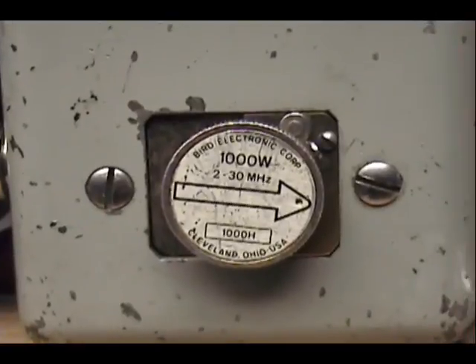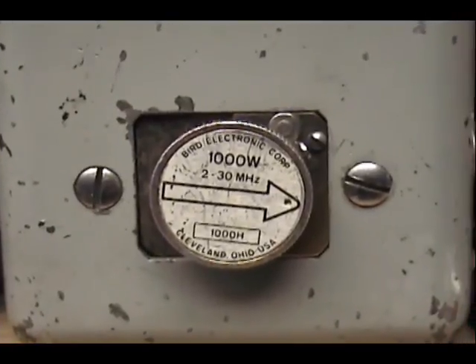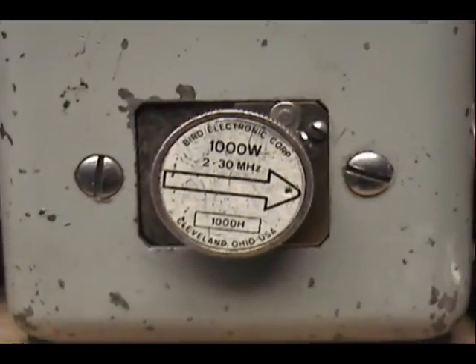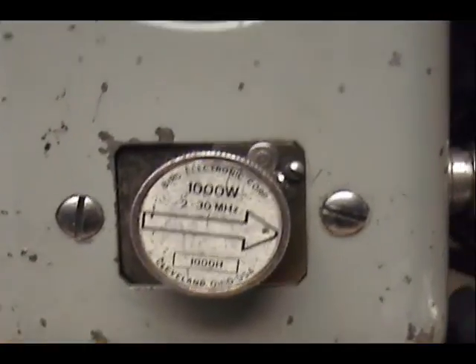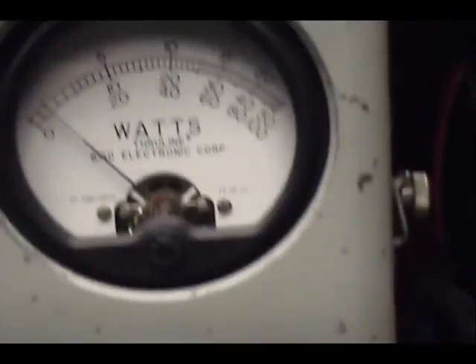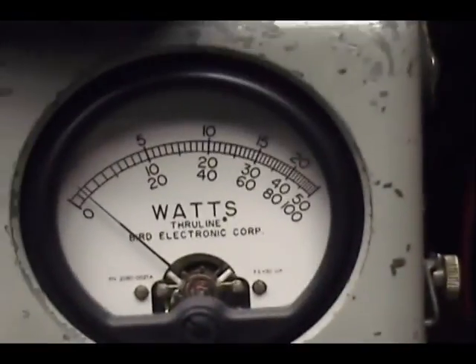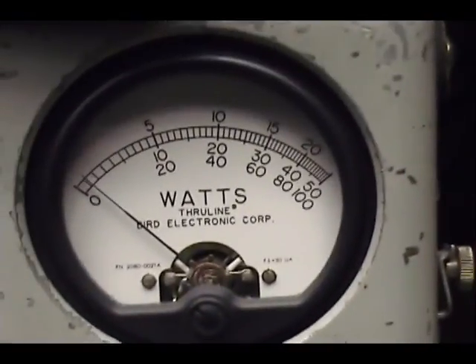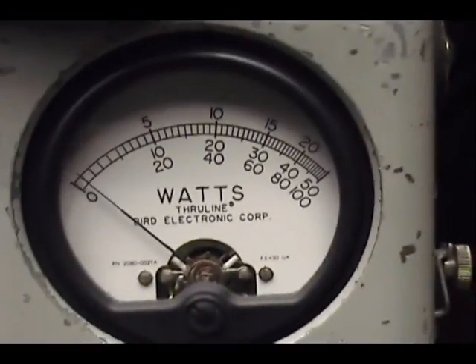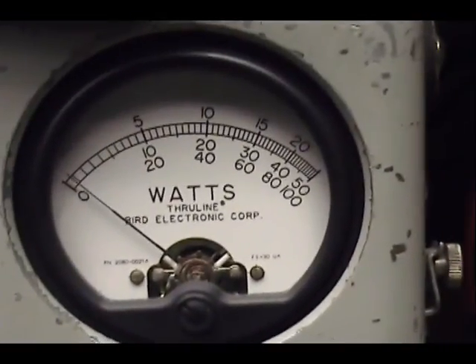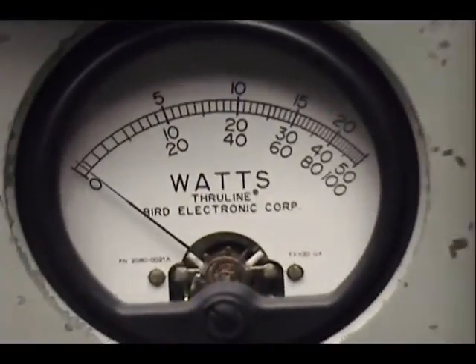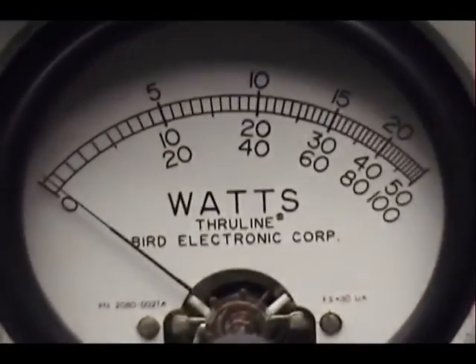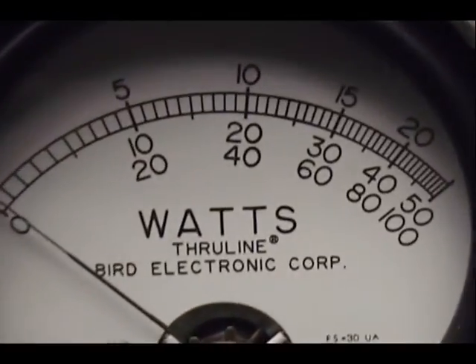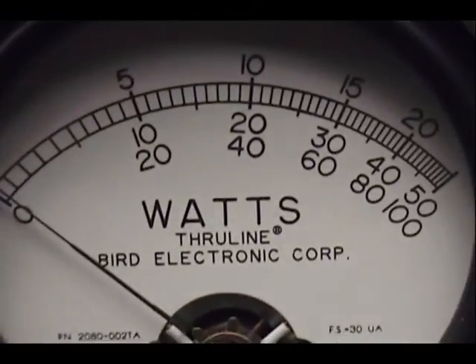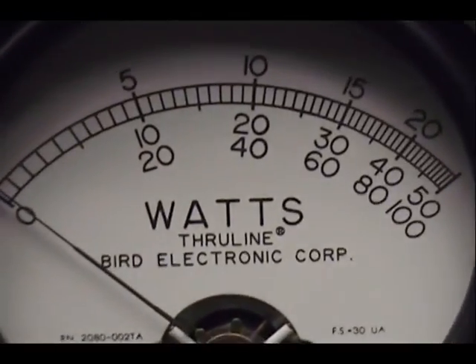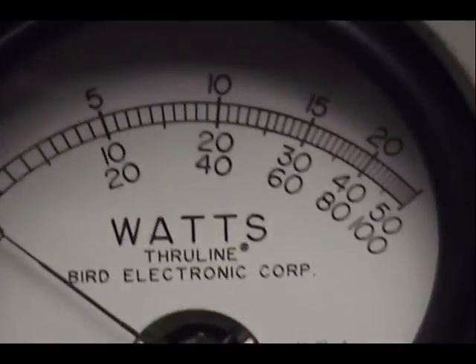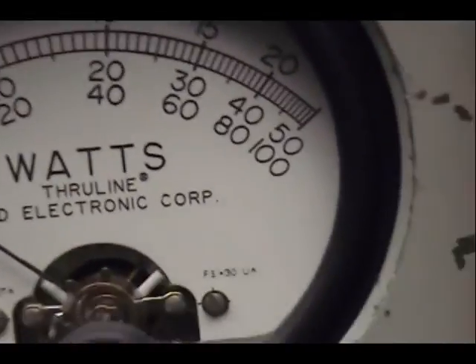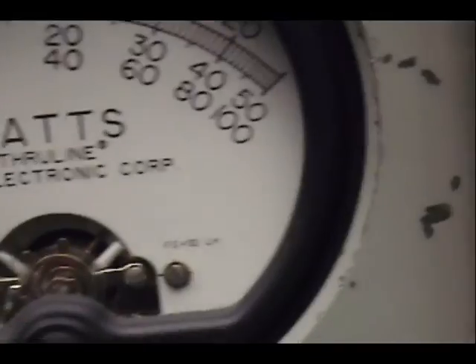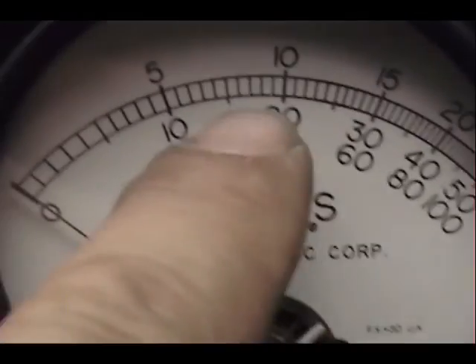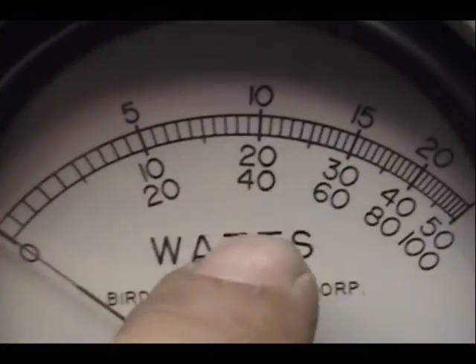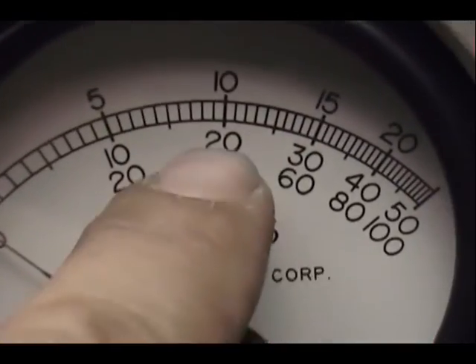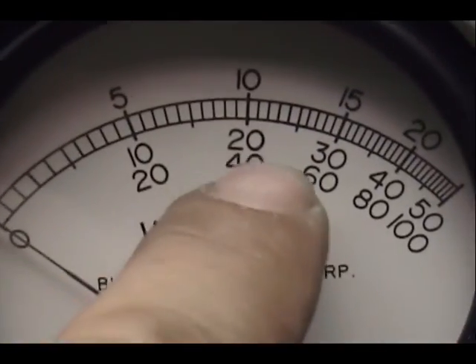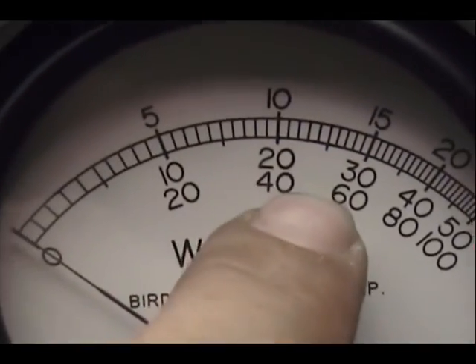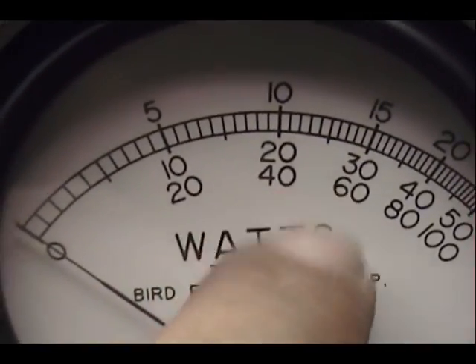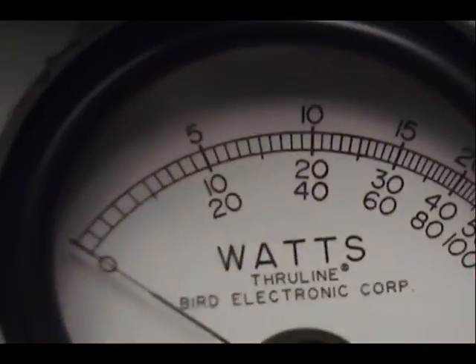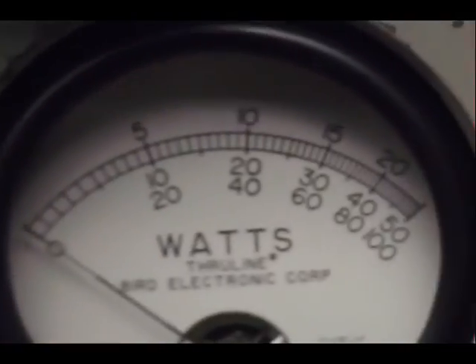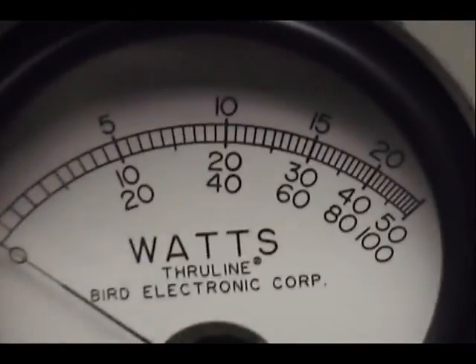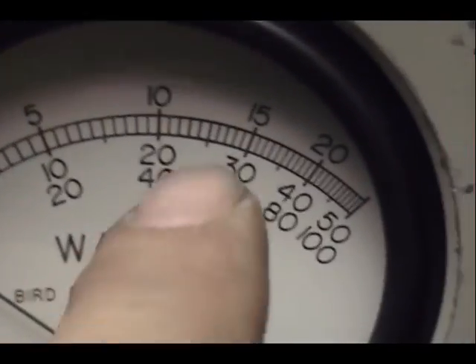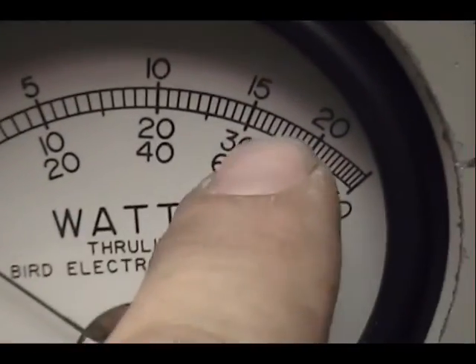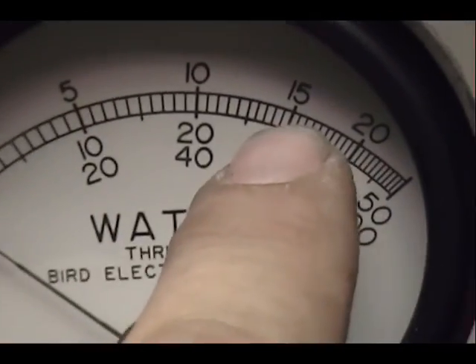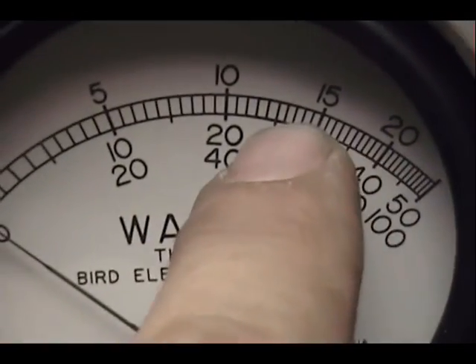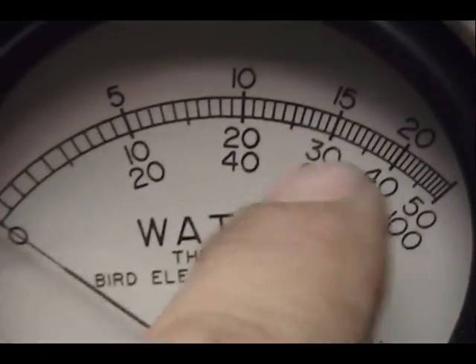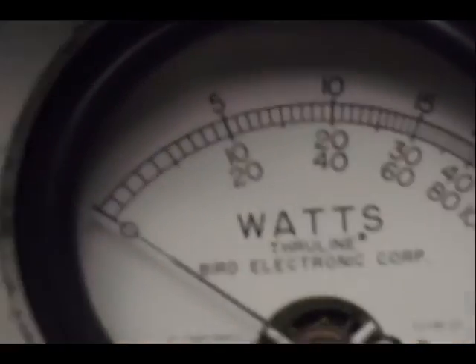I have a 1000 watt scale over here. We'll be looking at 1000 watts across the bottom. There's 400 and there's 600 — 500 is a little line between them.